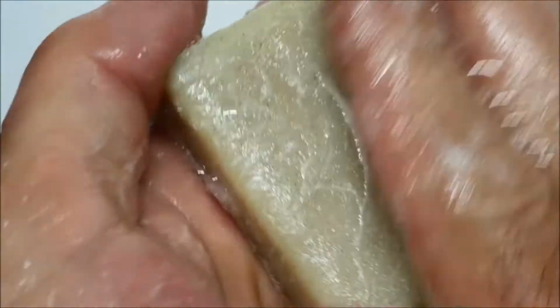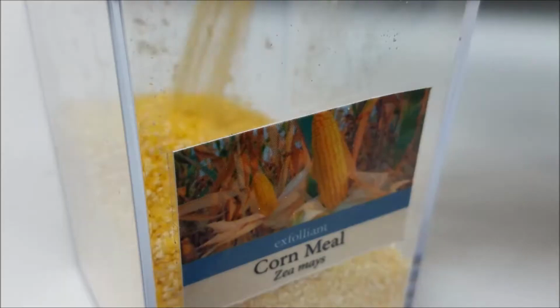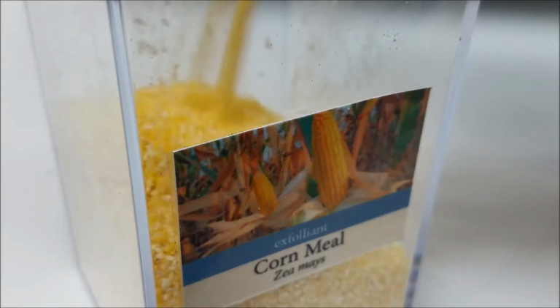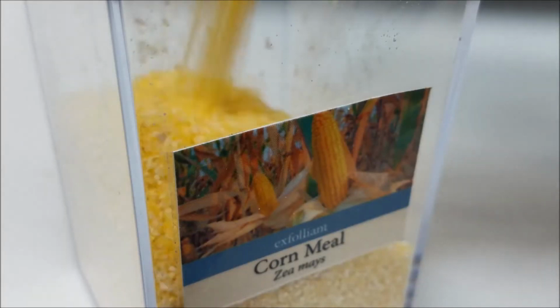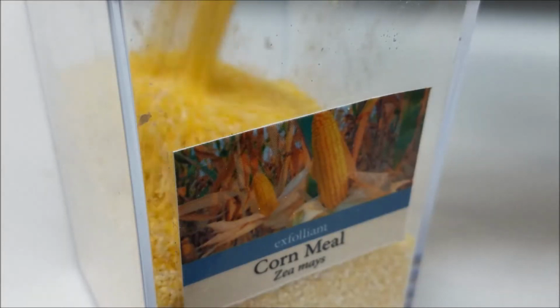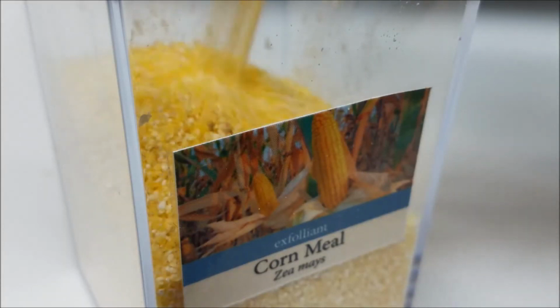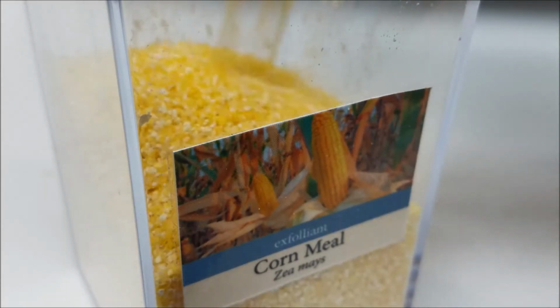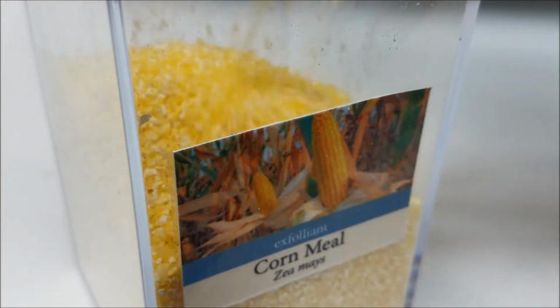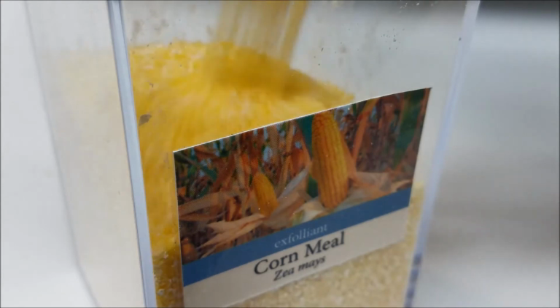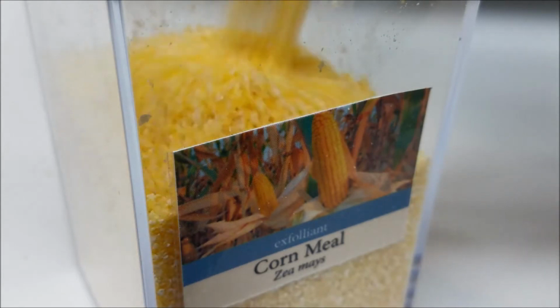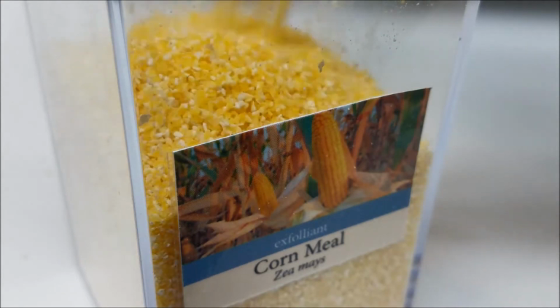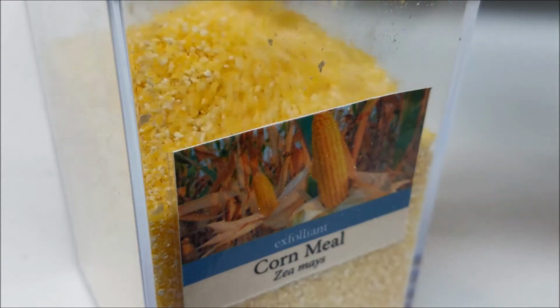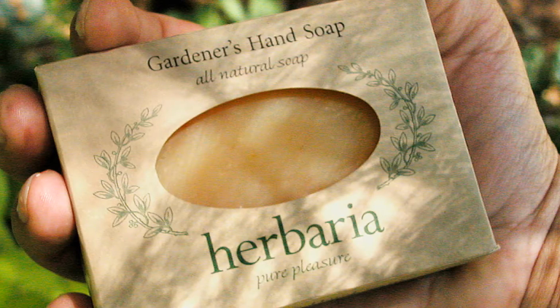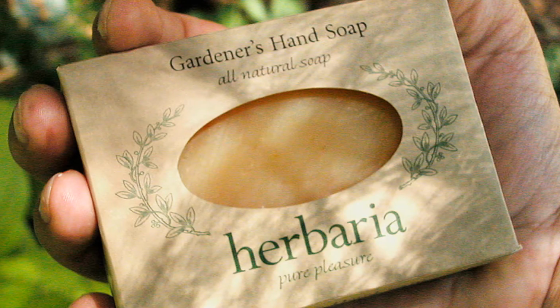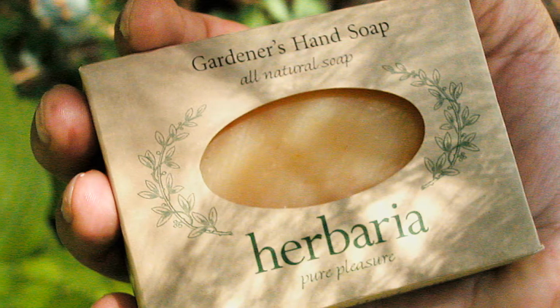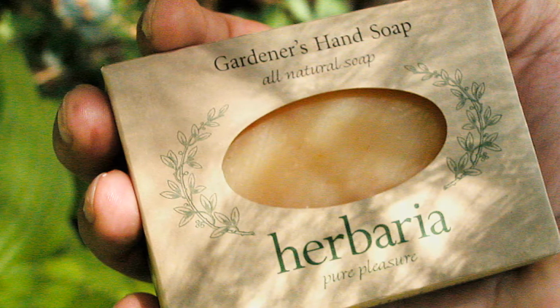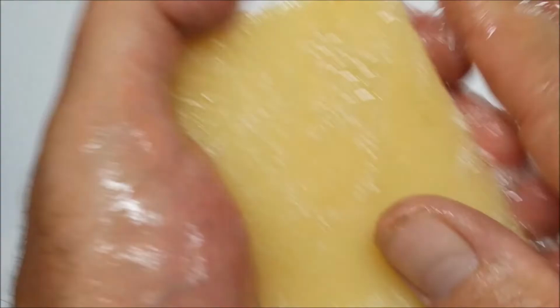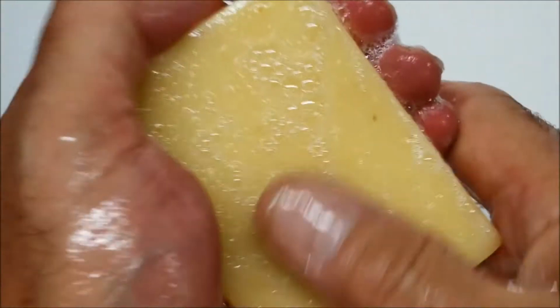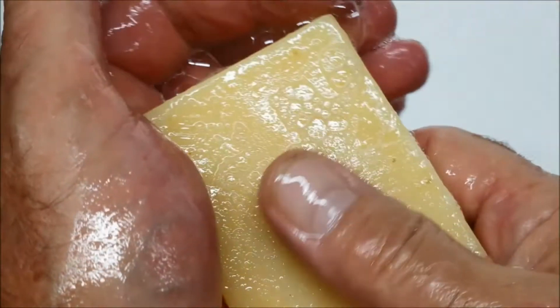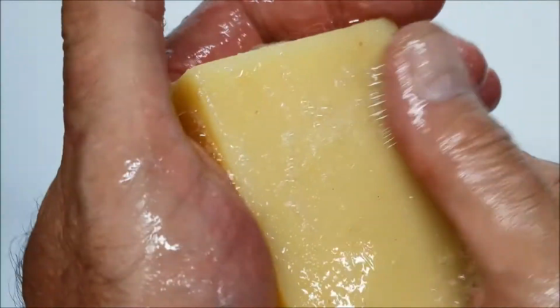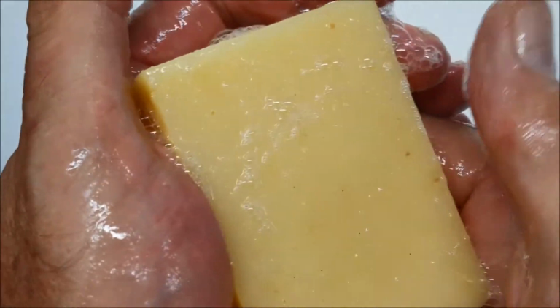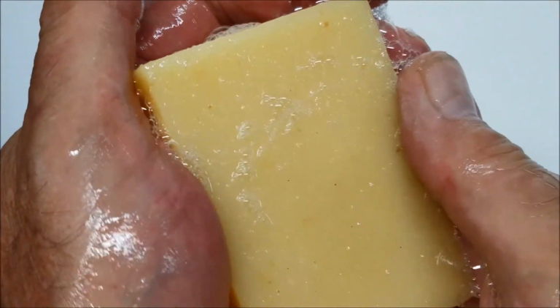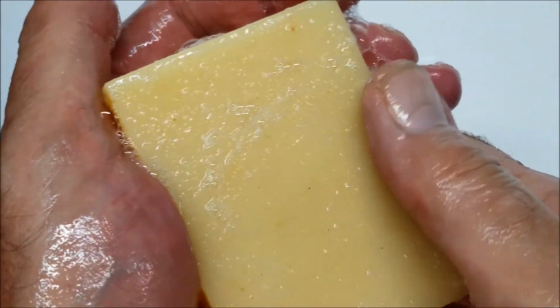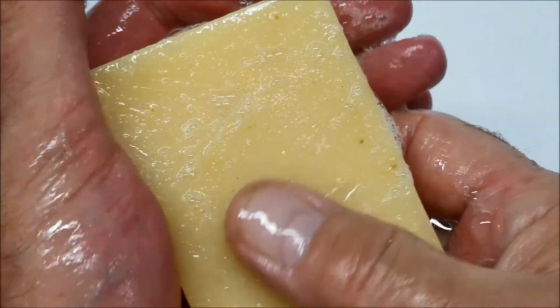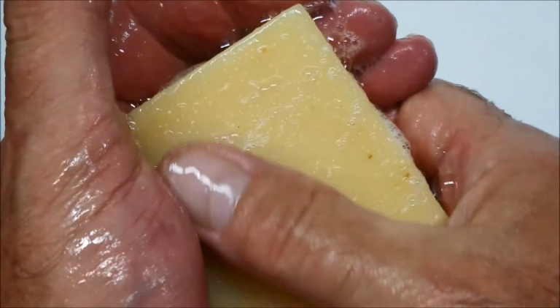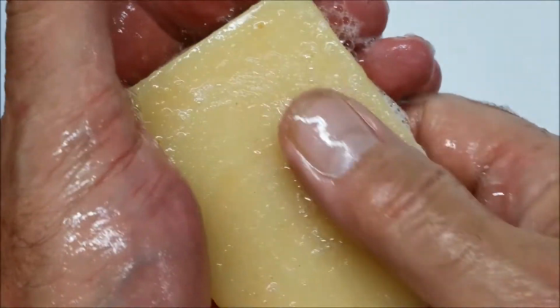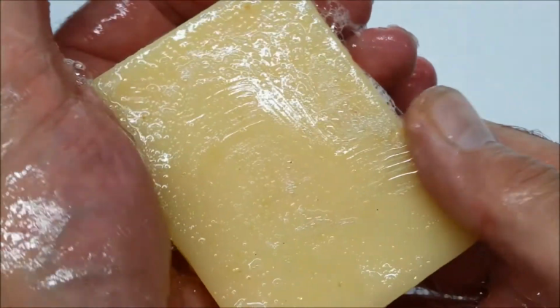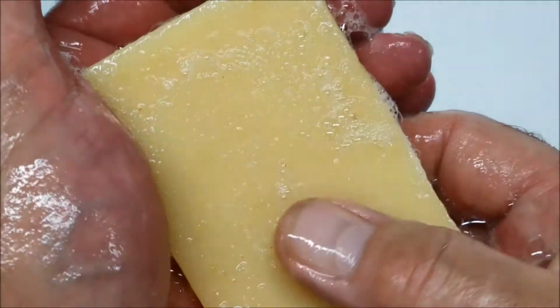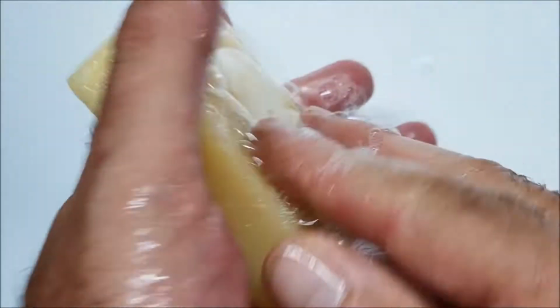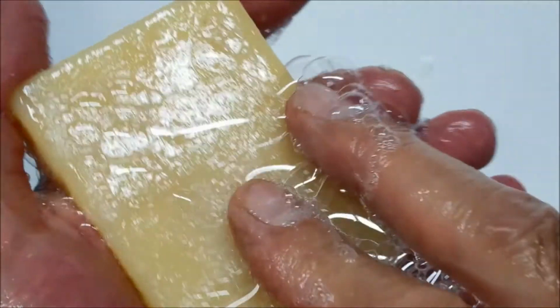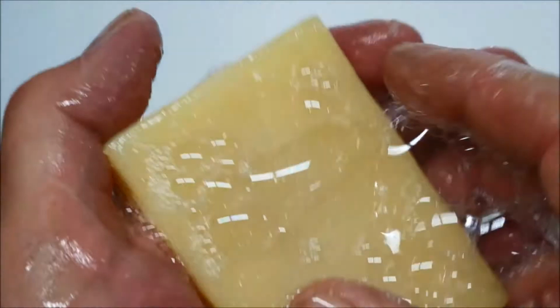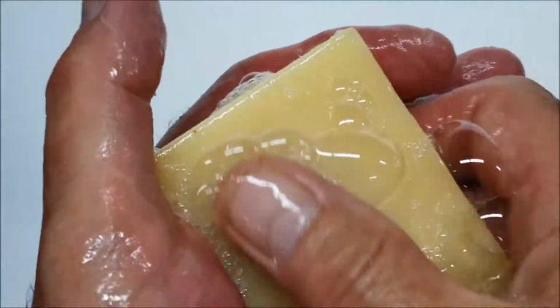Less coarse than Pompey Pumice, with ground cornmeal to scrub hands clean, is our Gardener's Hand Soap. This lather delivers moisturizing shea butter to pamper hard-working hands. Citrus oils leave a fresh scent.